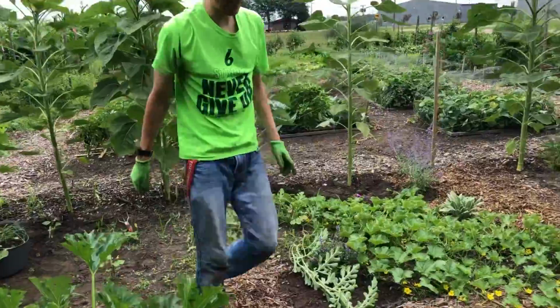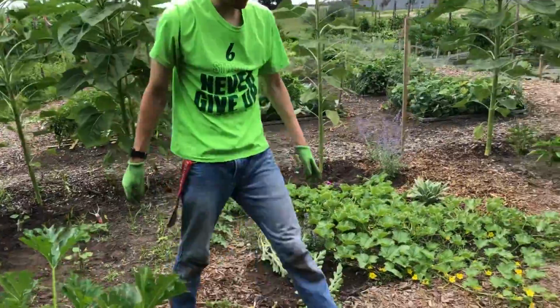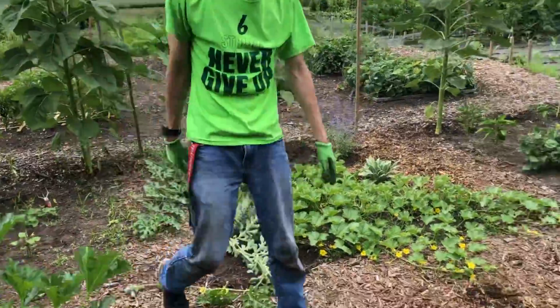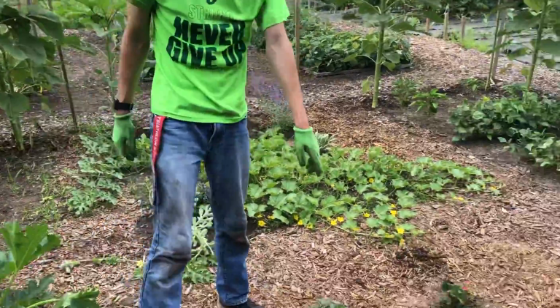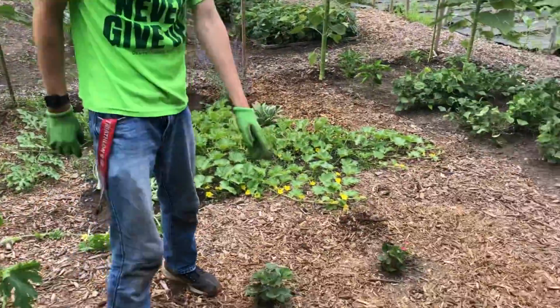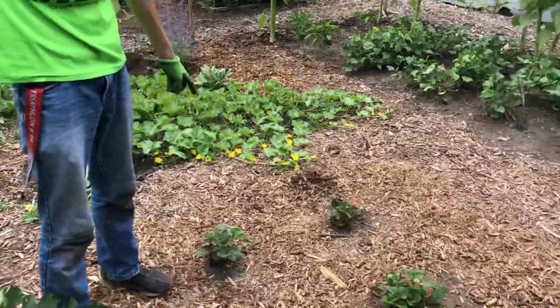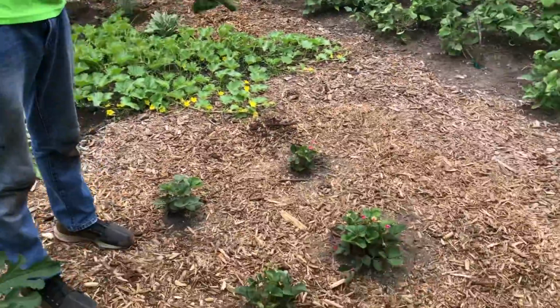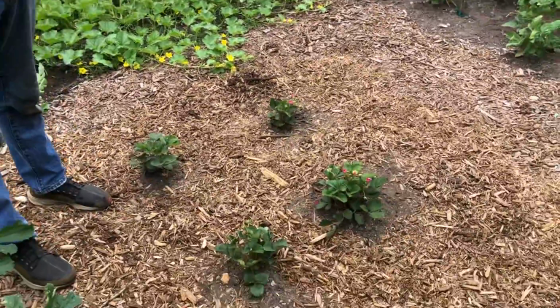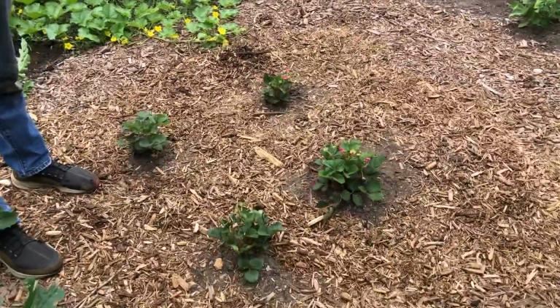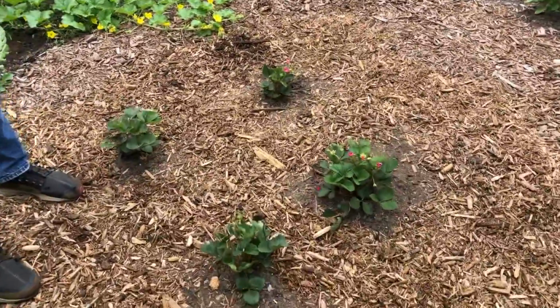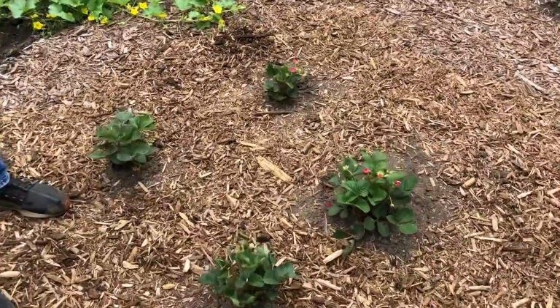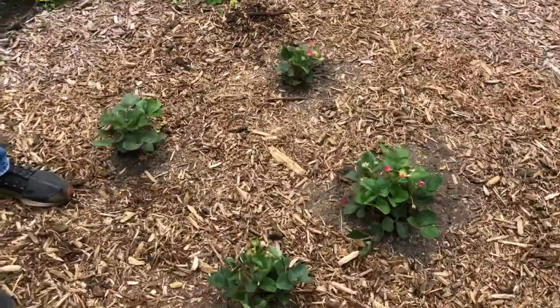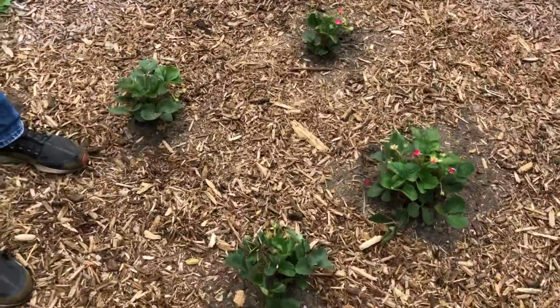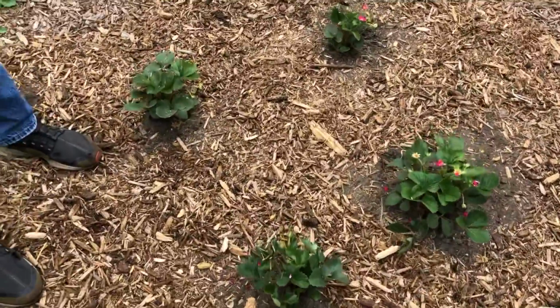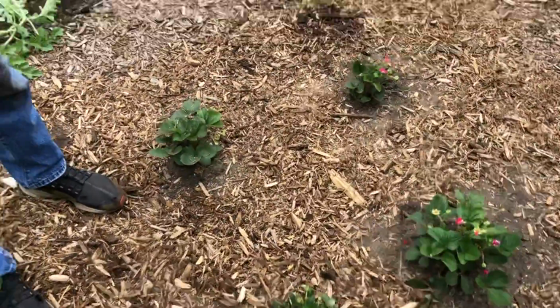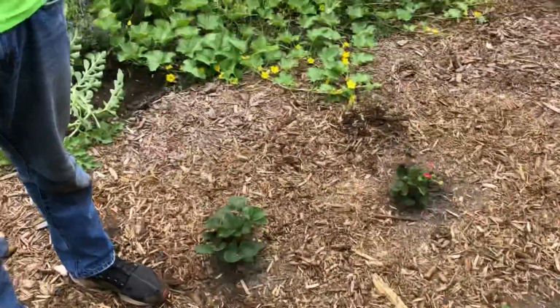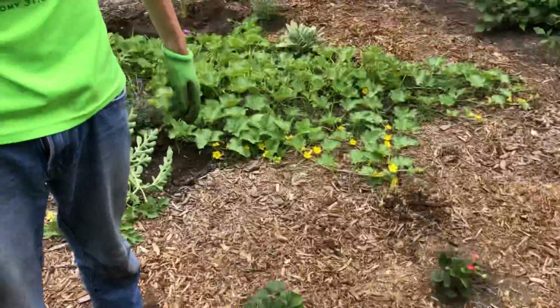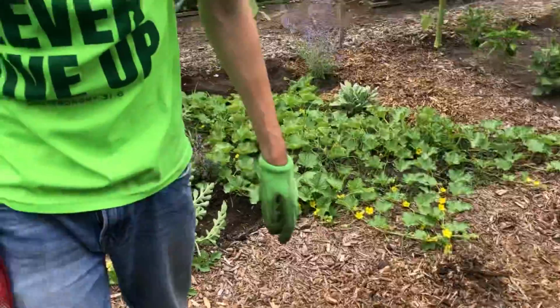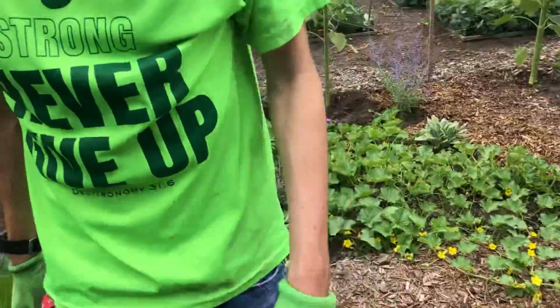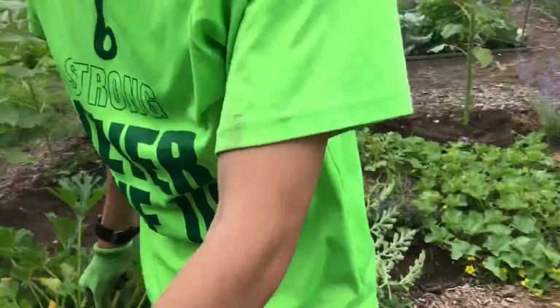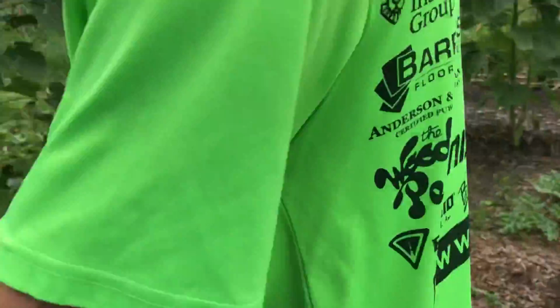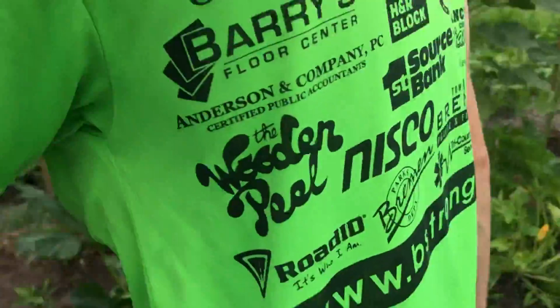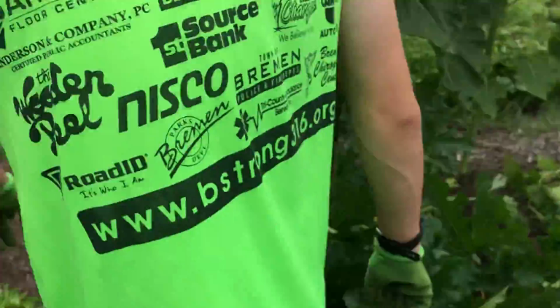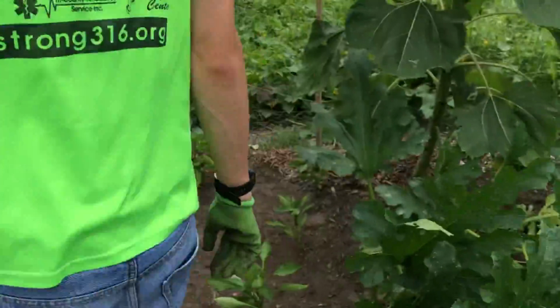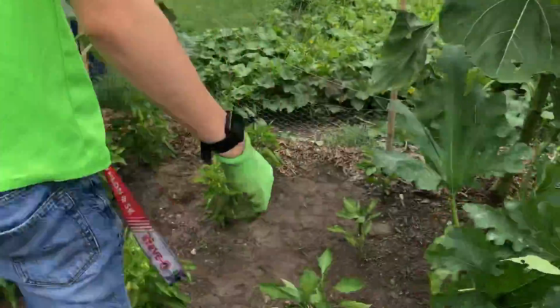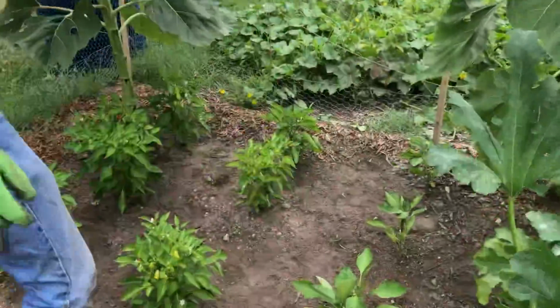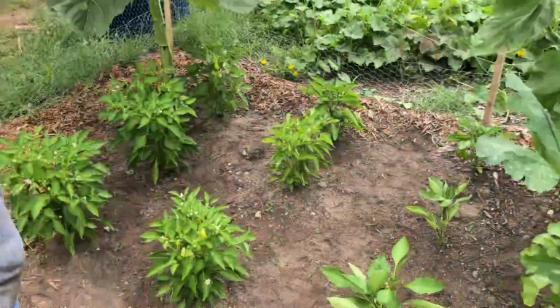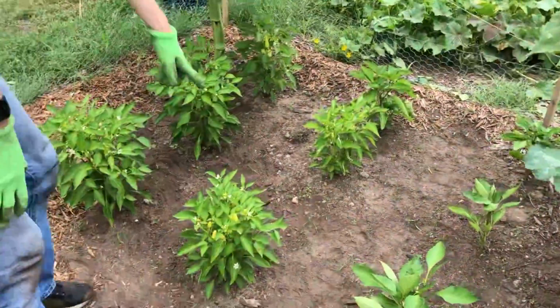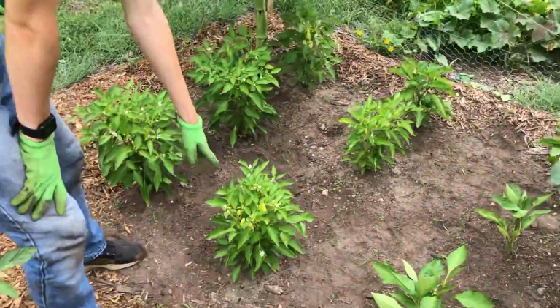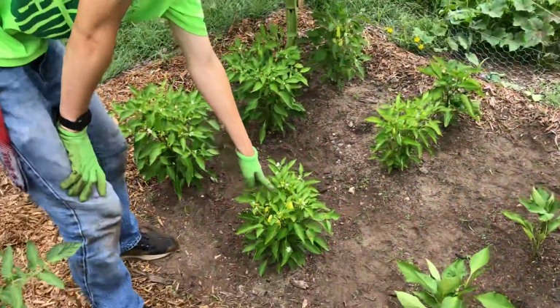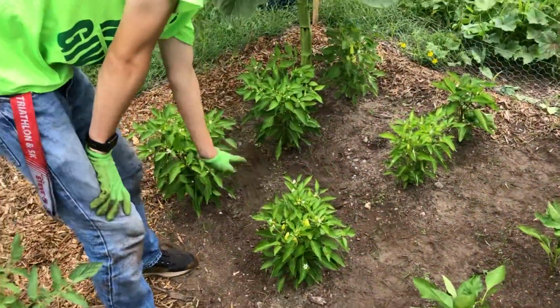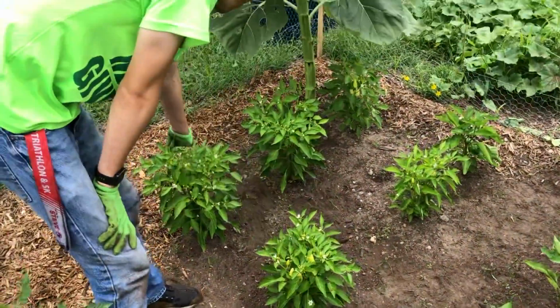We have some strawberries here. Right here we have yellow peppers growing pretty well.